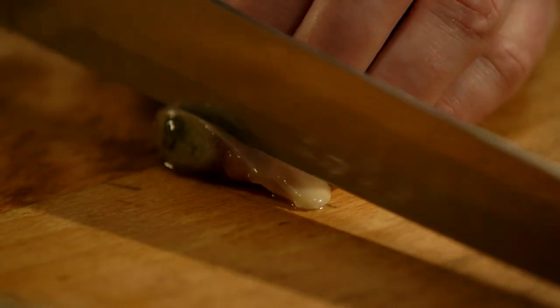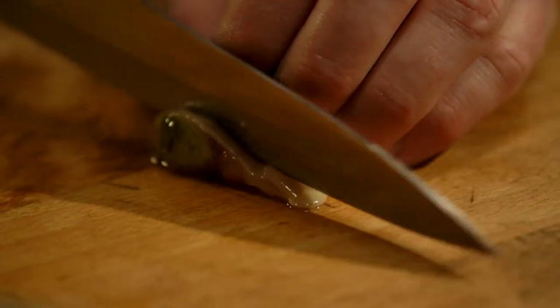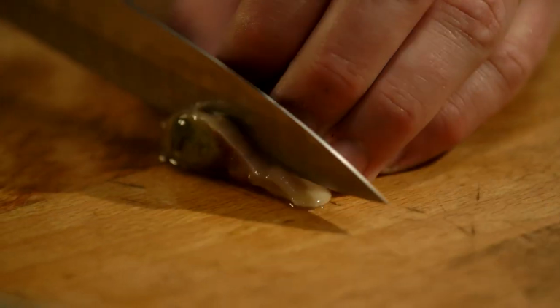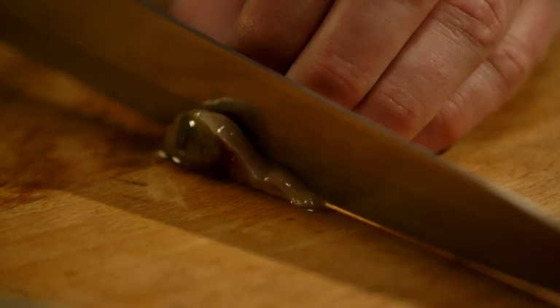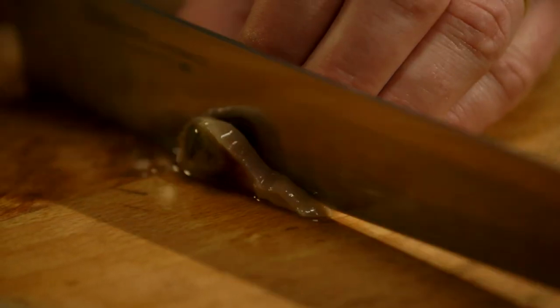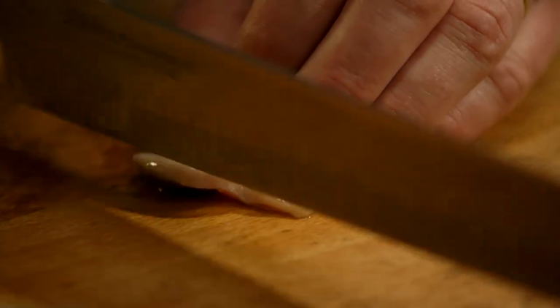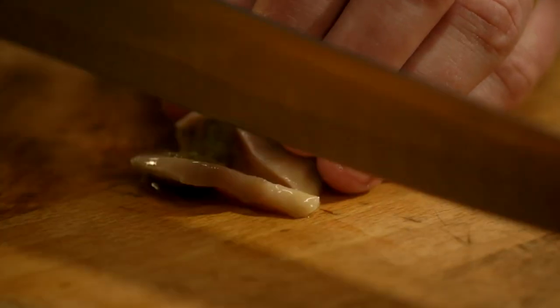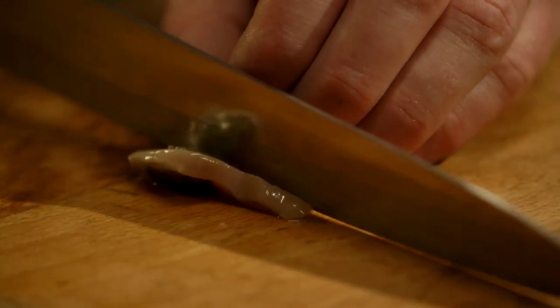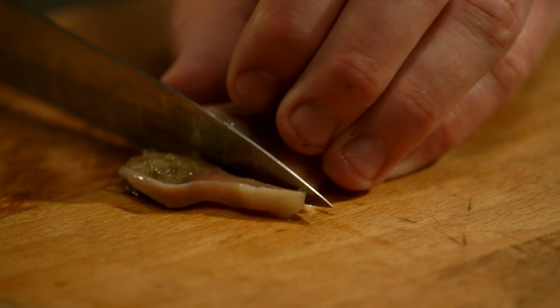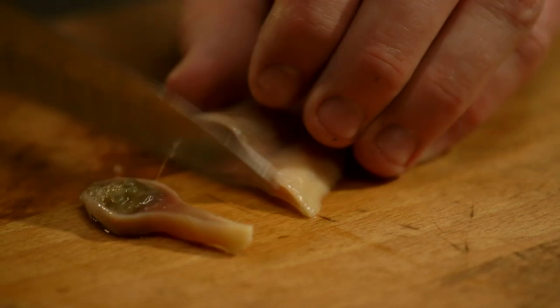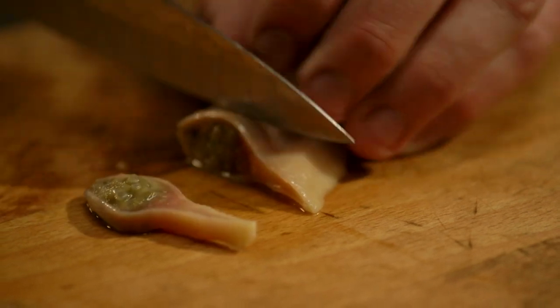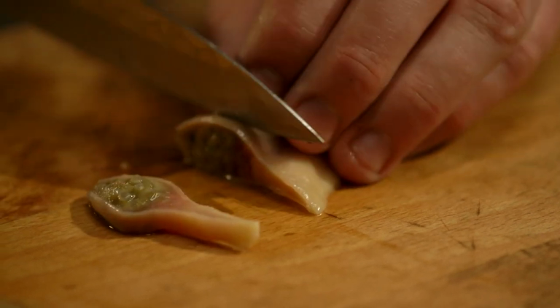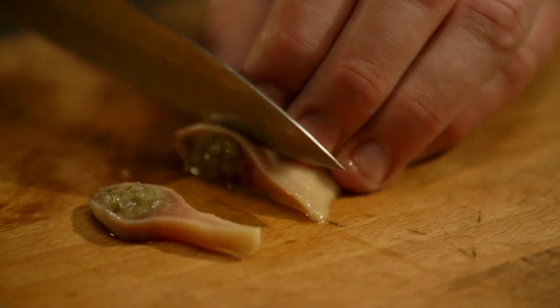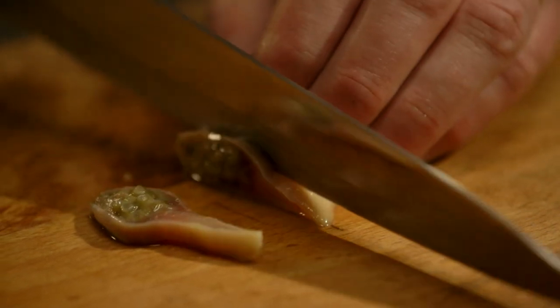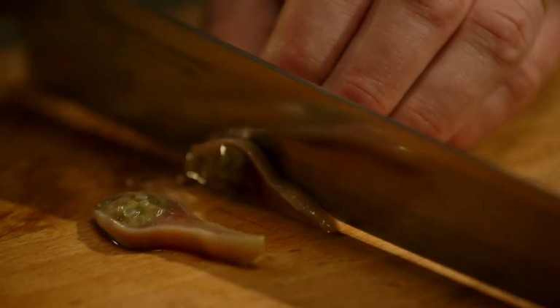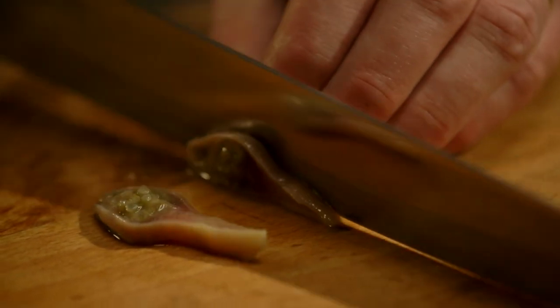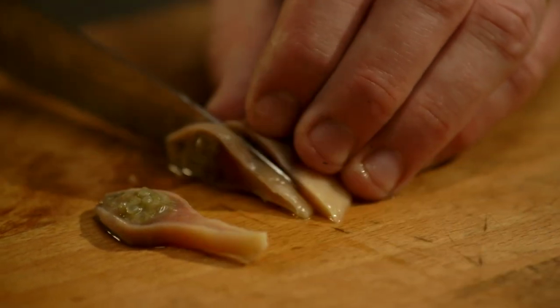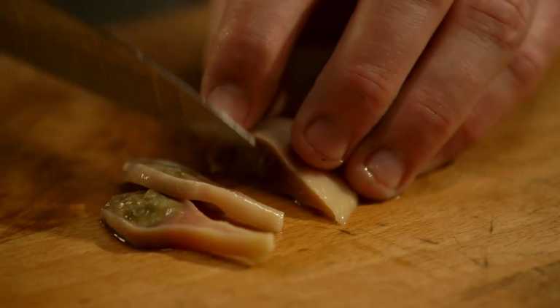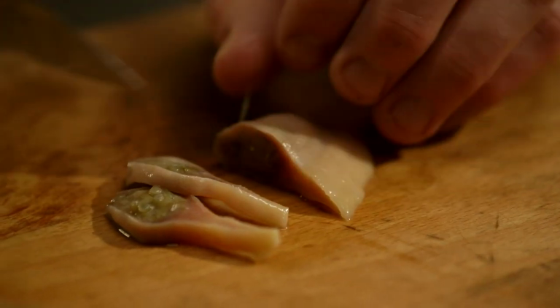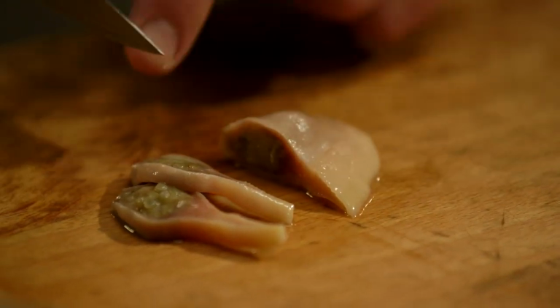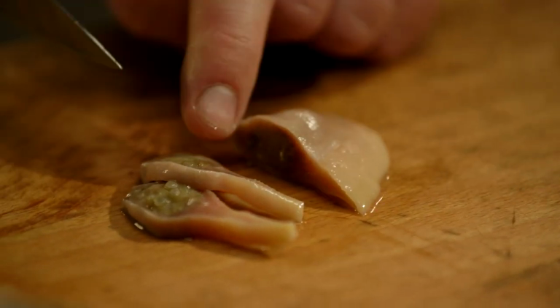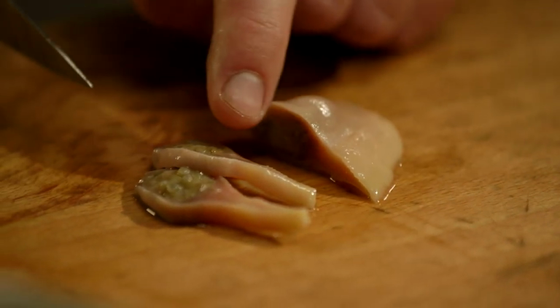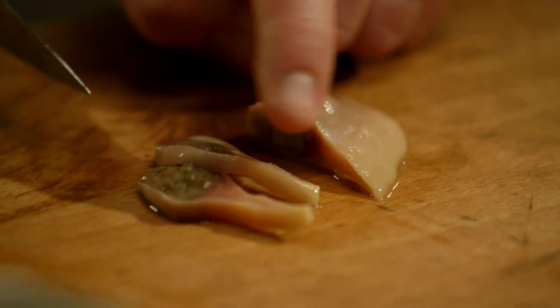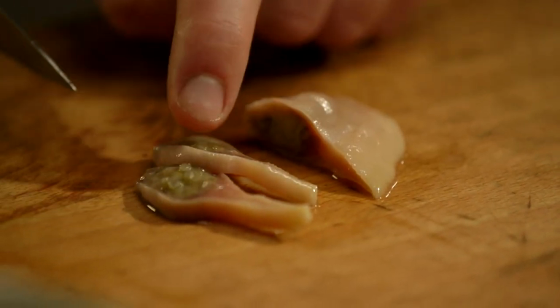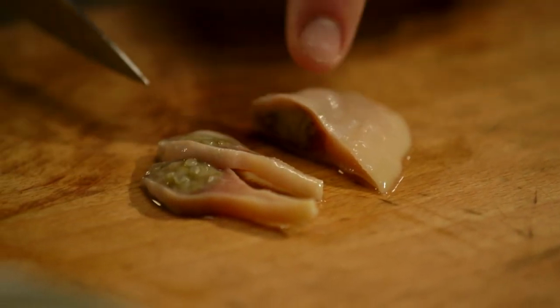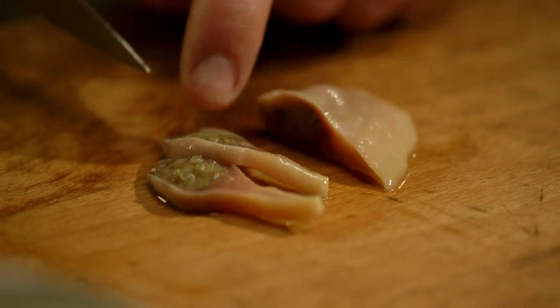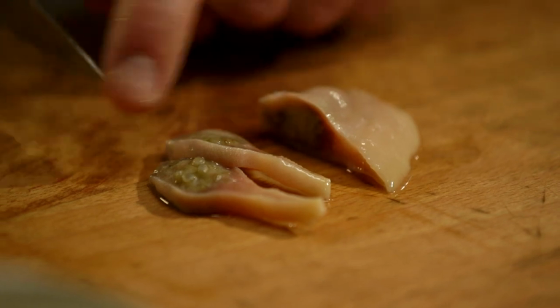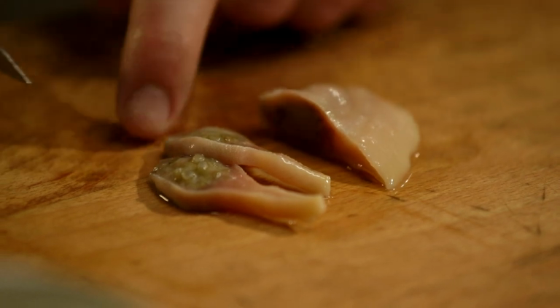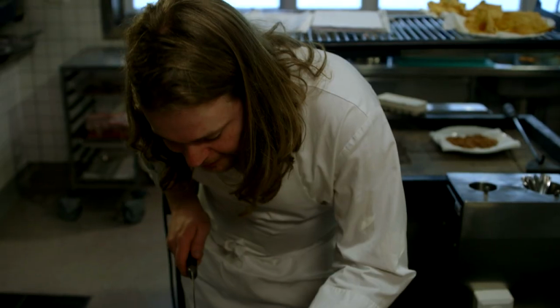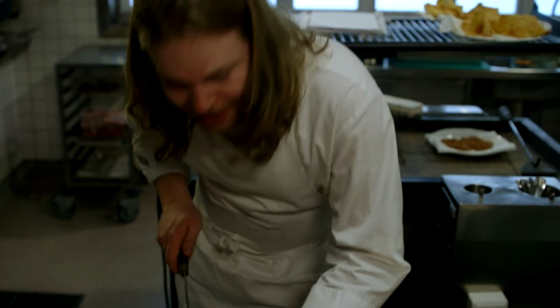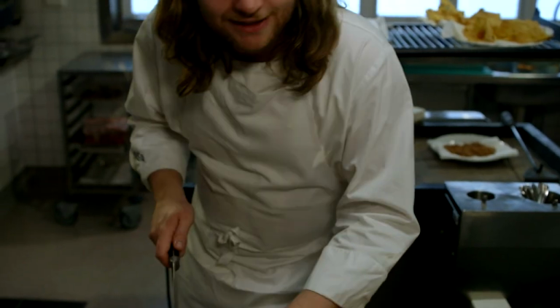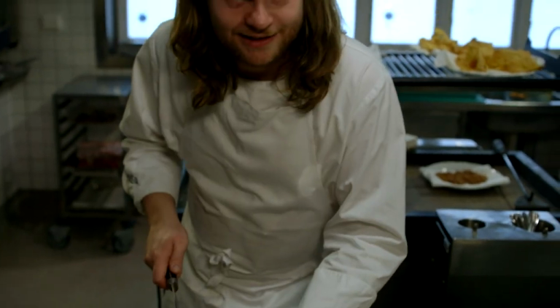And then we just cut this into nice slices like that — and you can see it's almost cramping, because it's very recently deceased.